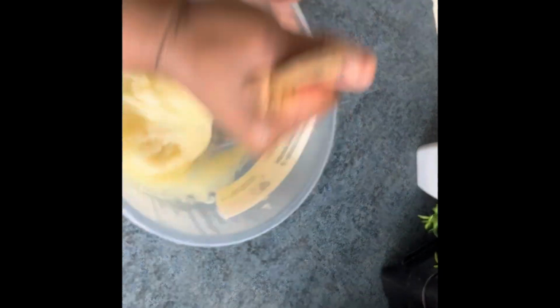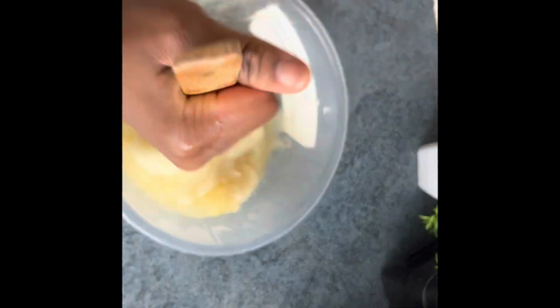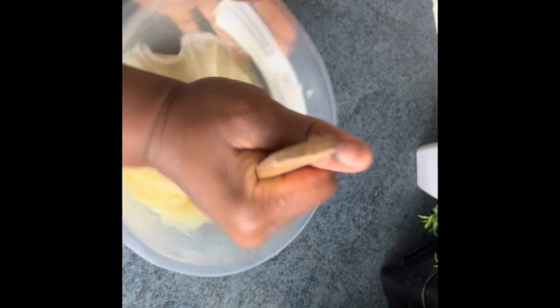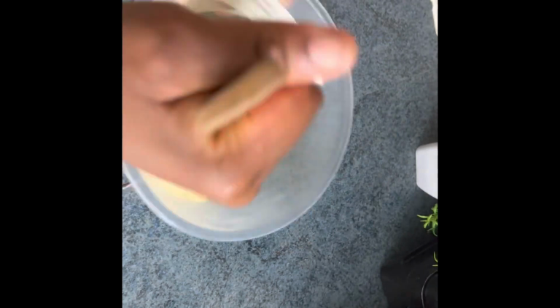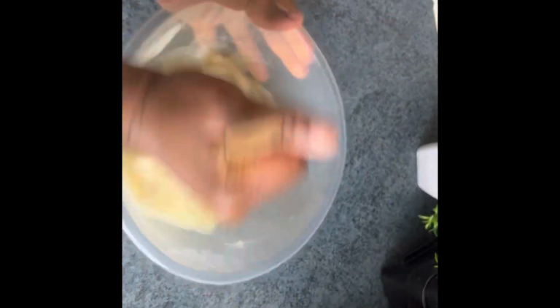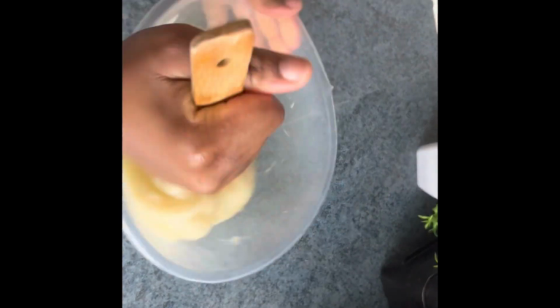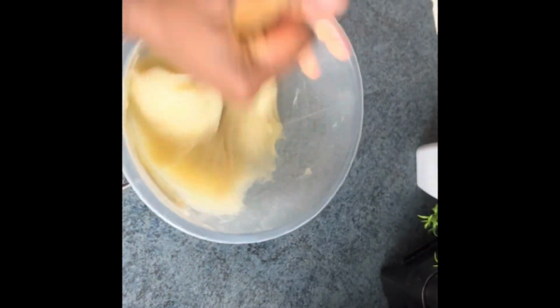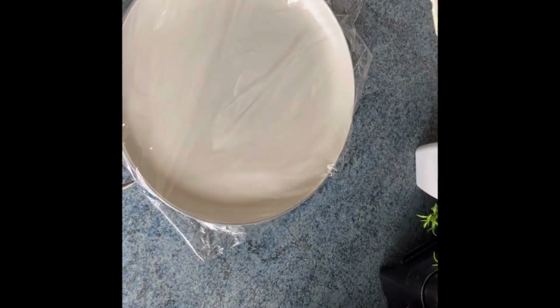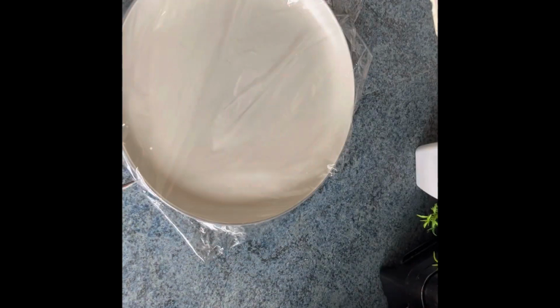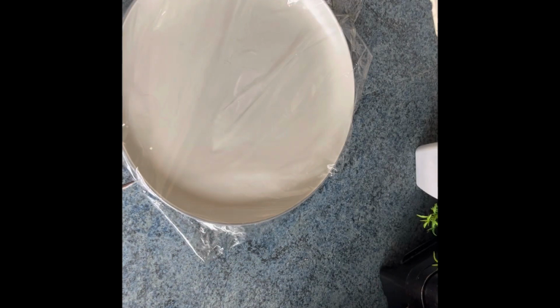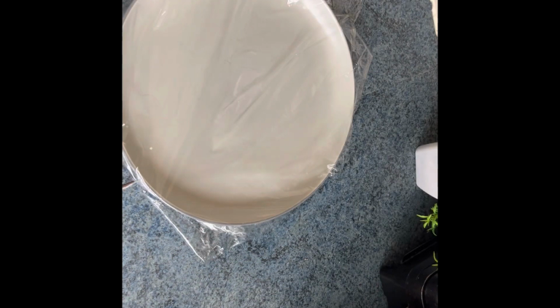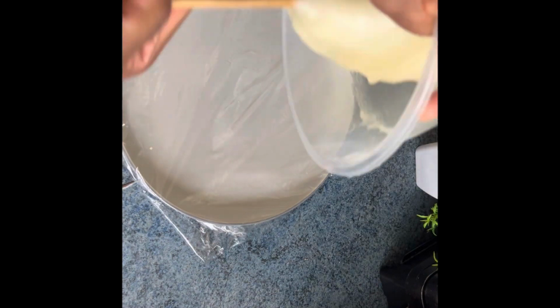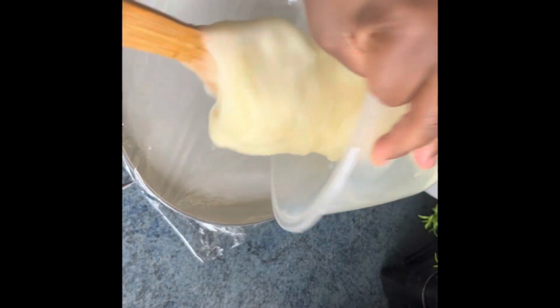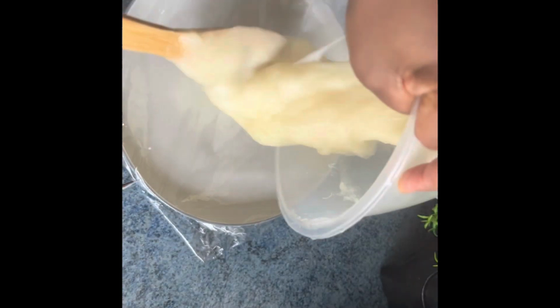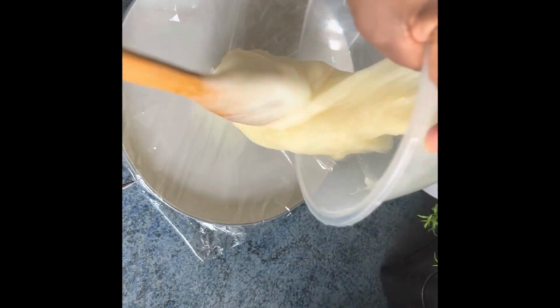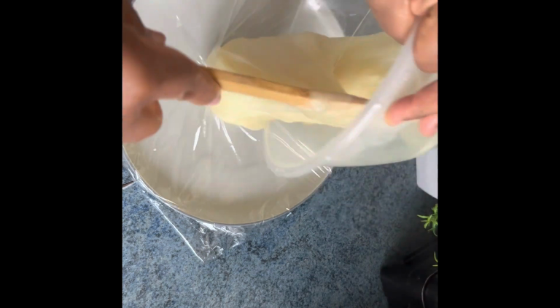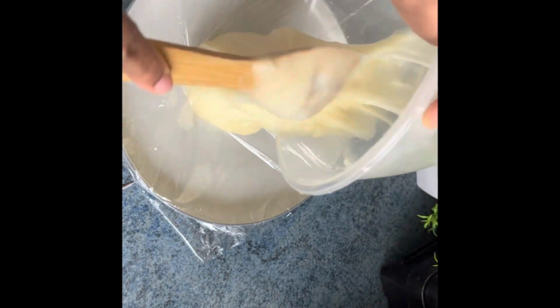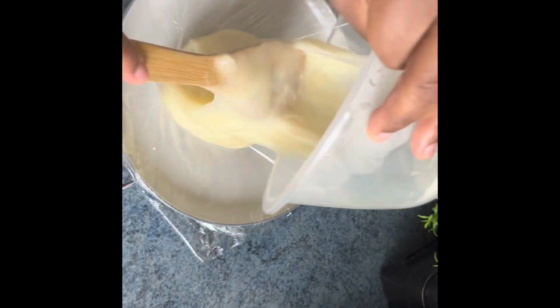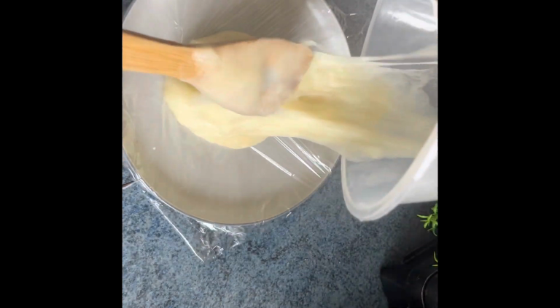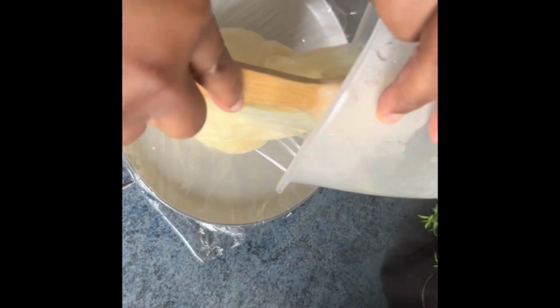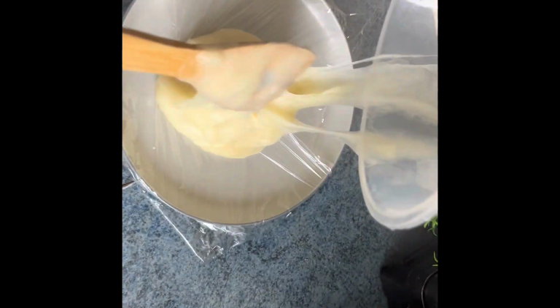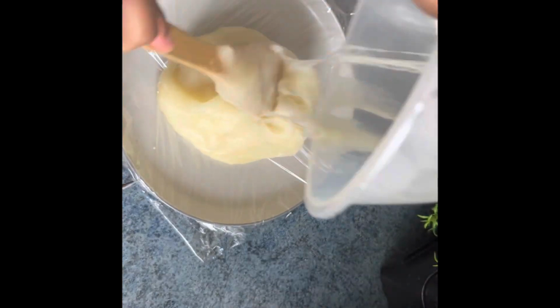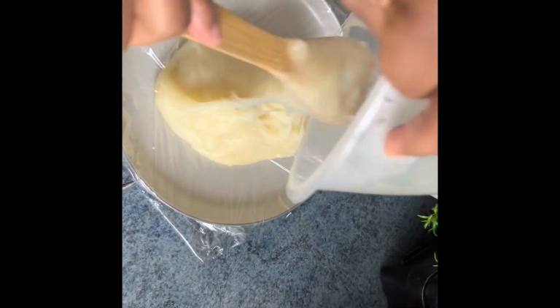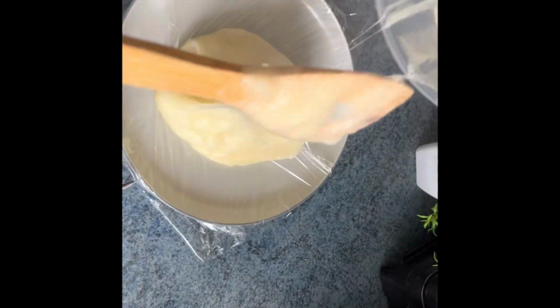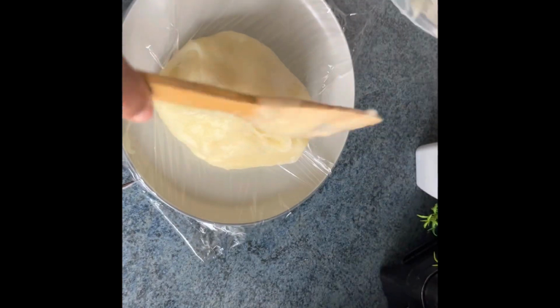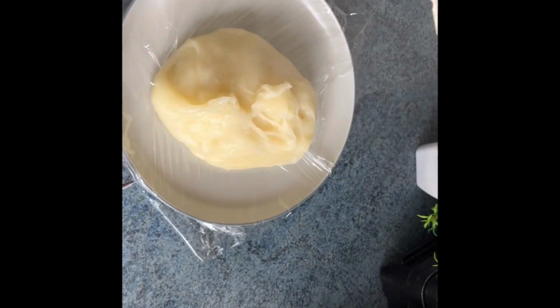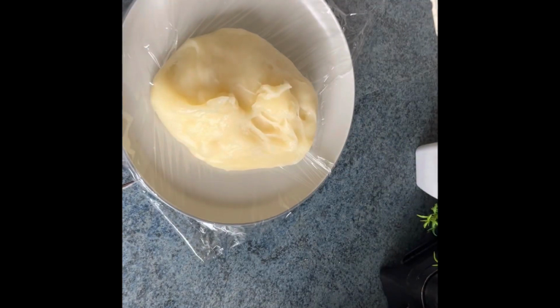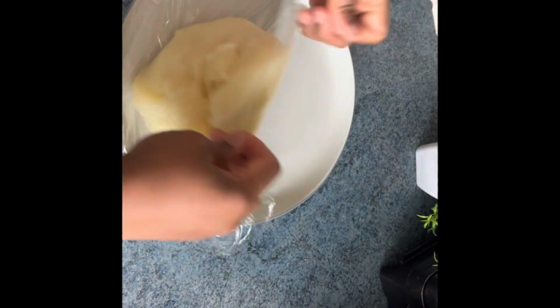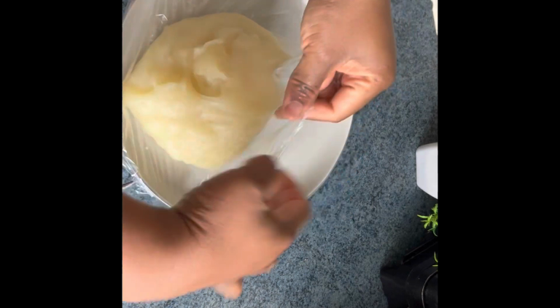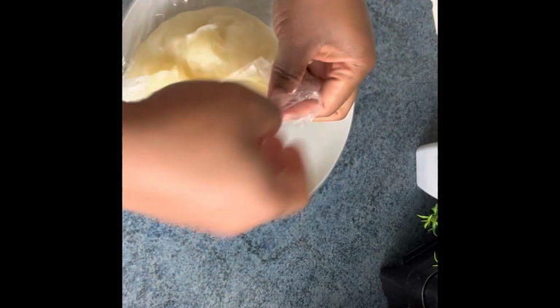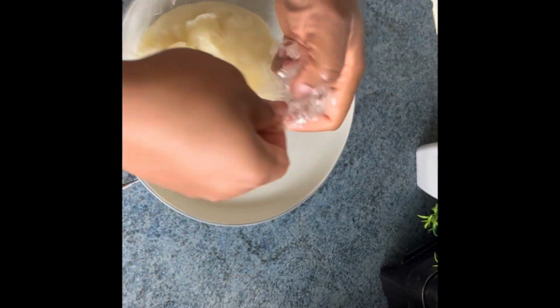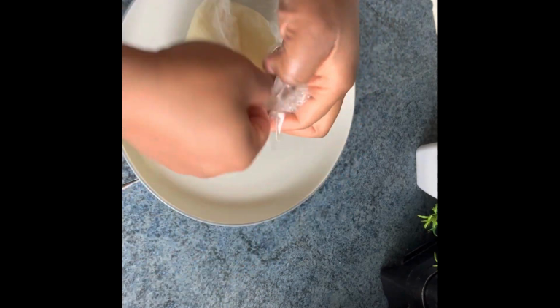Put them in a microwavable plate, microwave it for four minutes, bring it out and give it a stir, then microwave it again for another two minutes and it's ready.